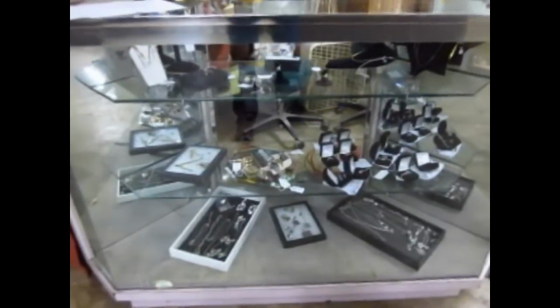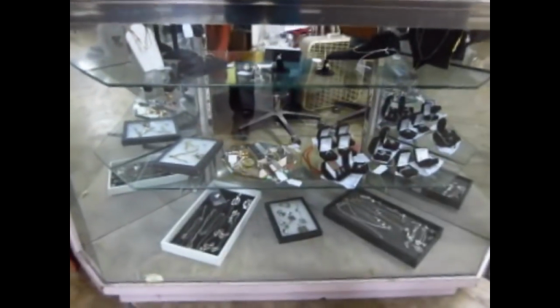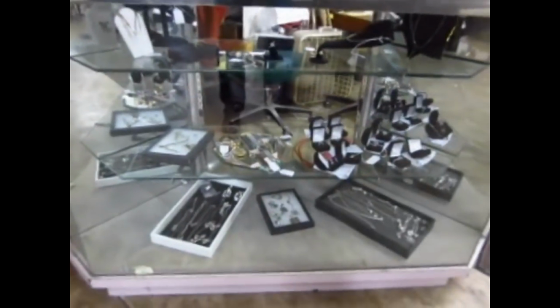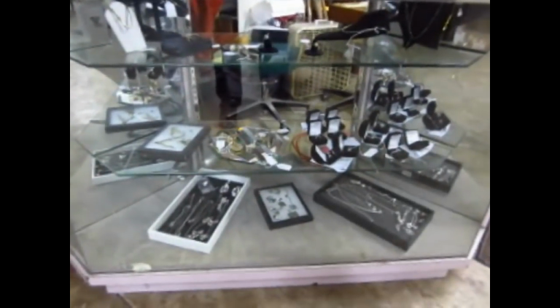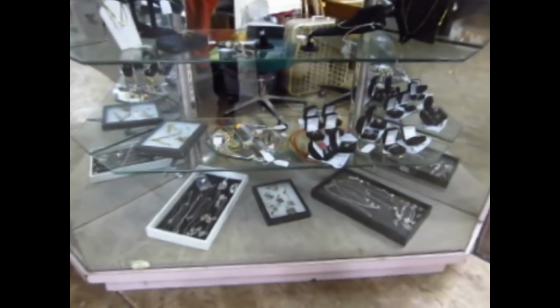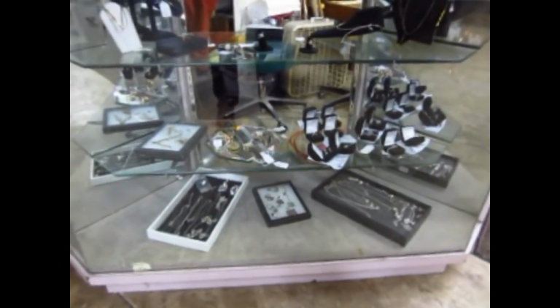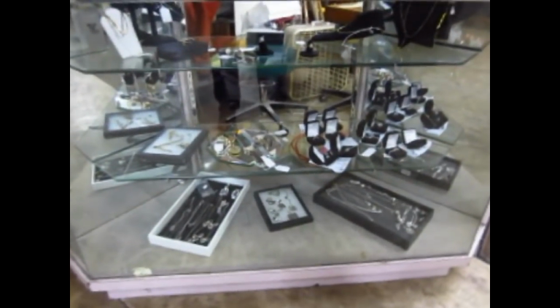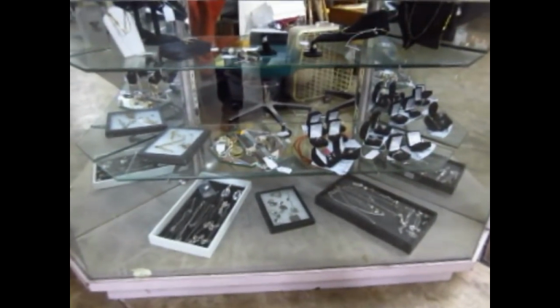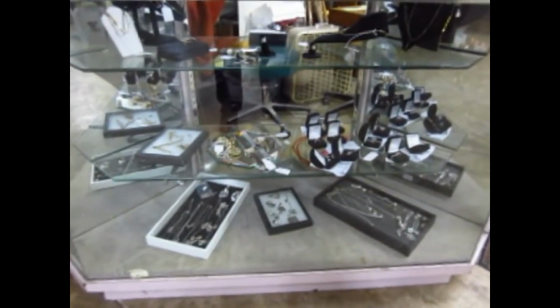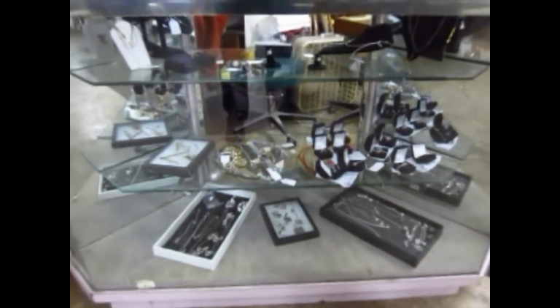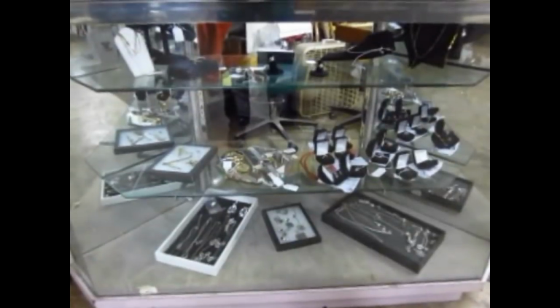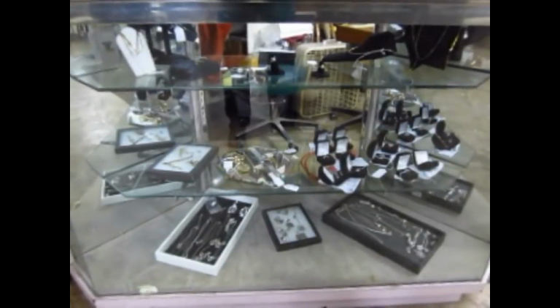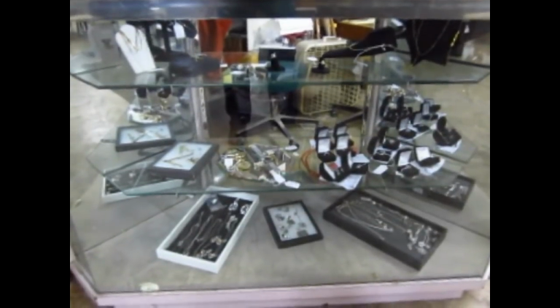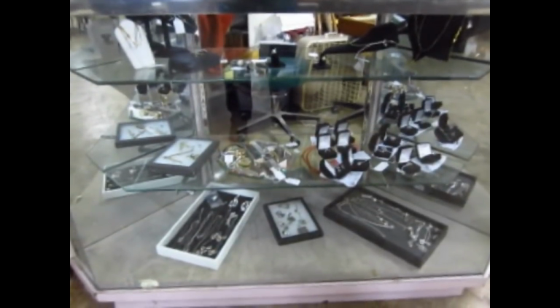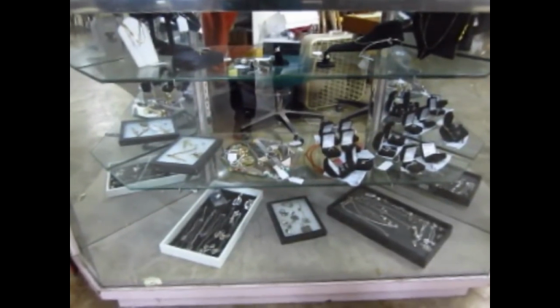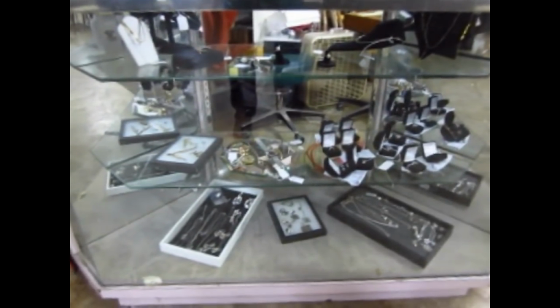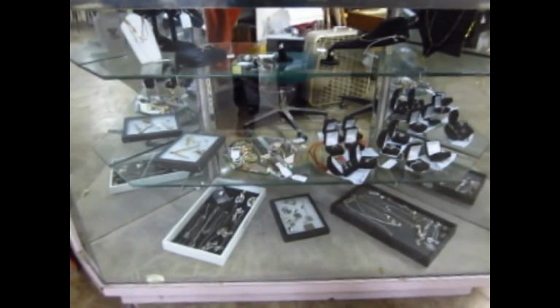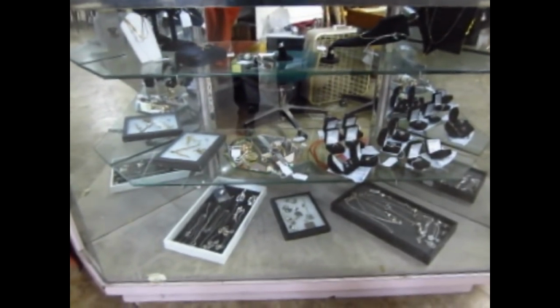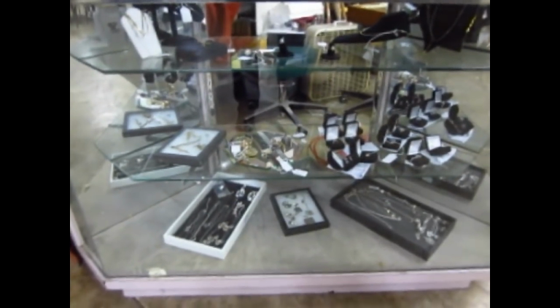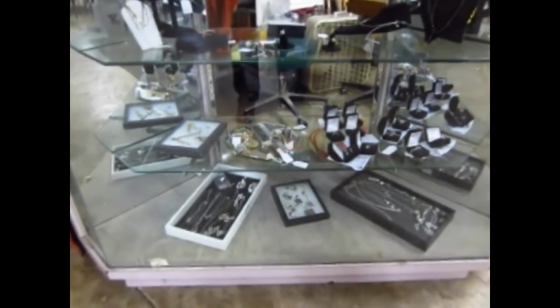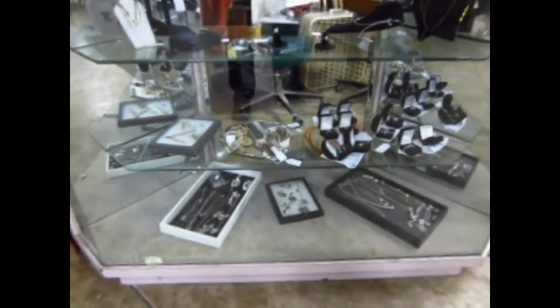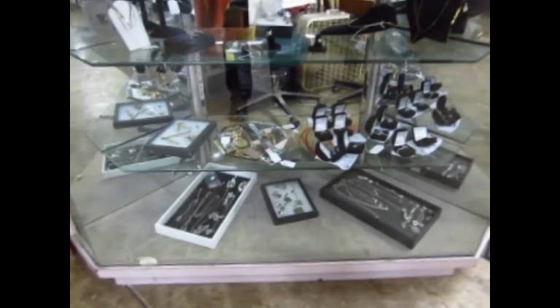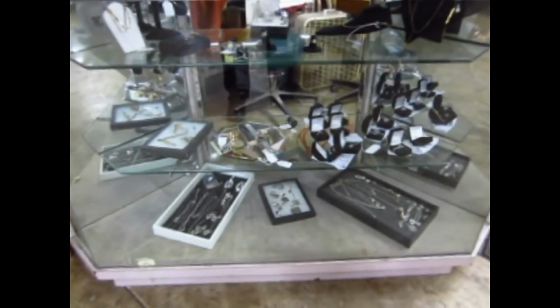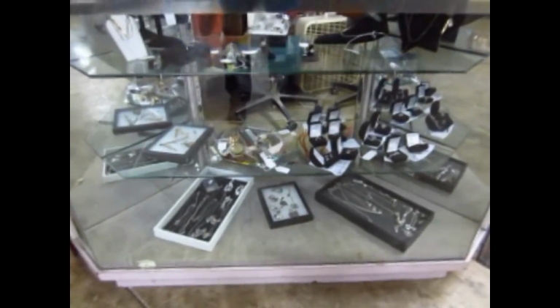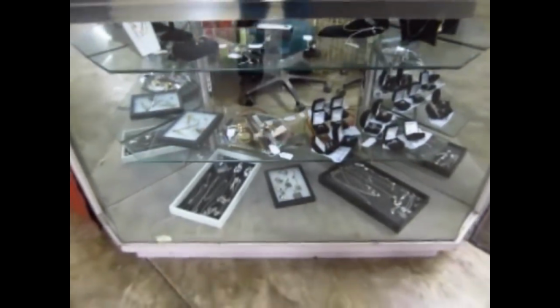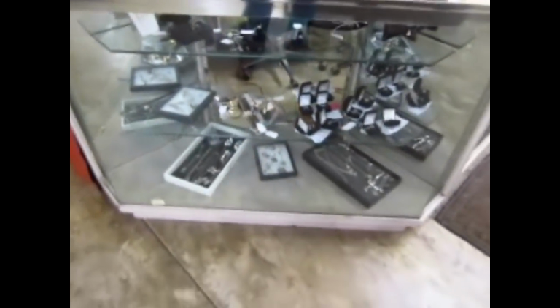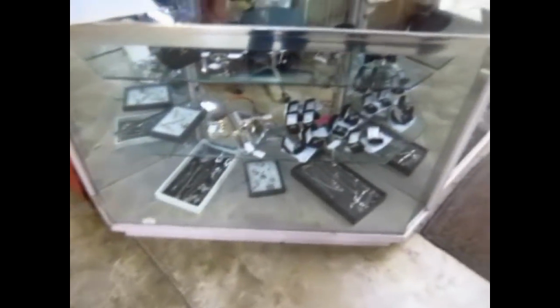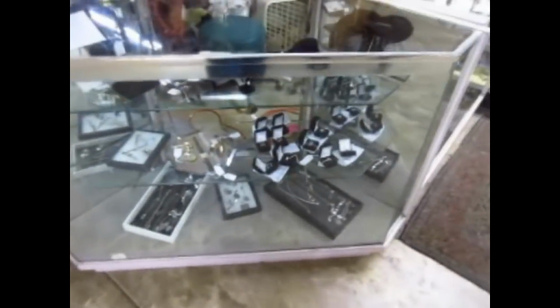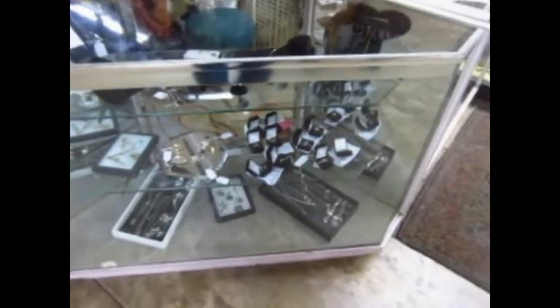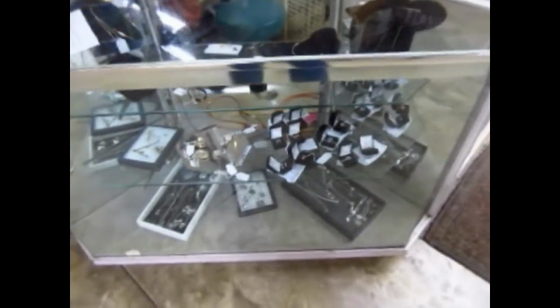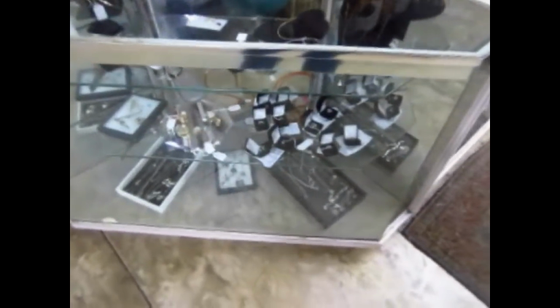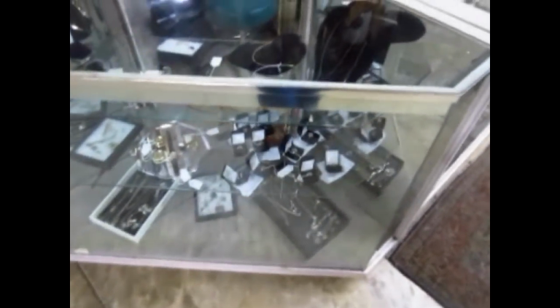Starting with the jewelry showcase down front here, you'll notice a lot of 10 and 14 karat jewelry as well as some beautiful sterling silver pieces and some watches. We also have some trays of sterling jewelry and some beautiful gold chains on the top row there.